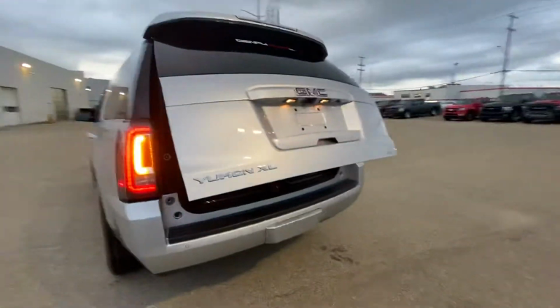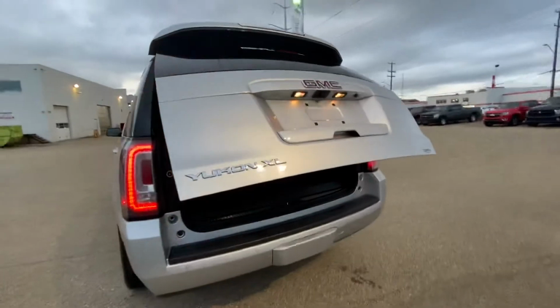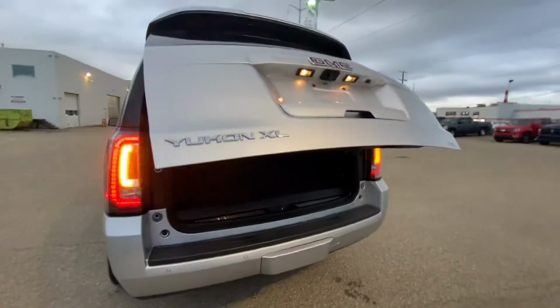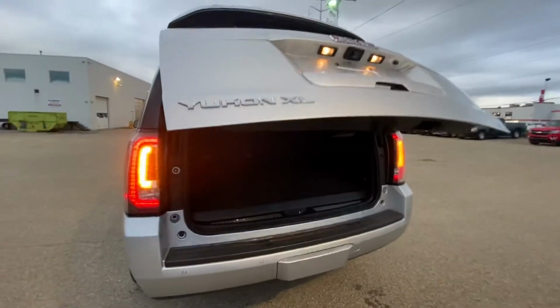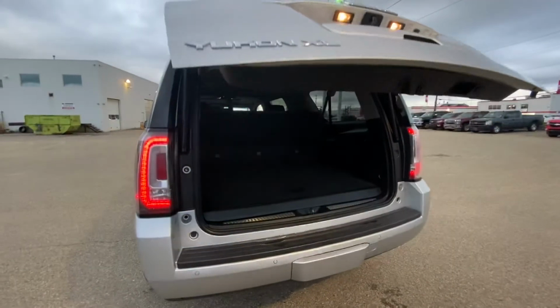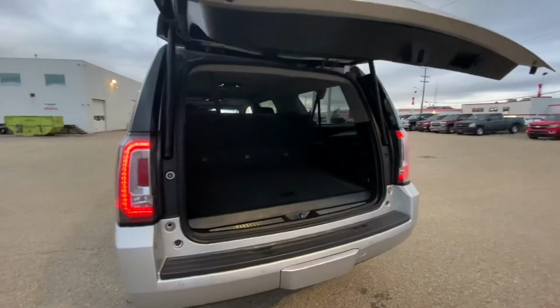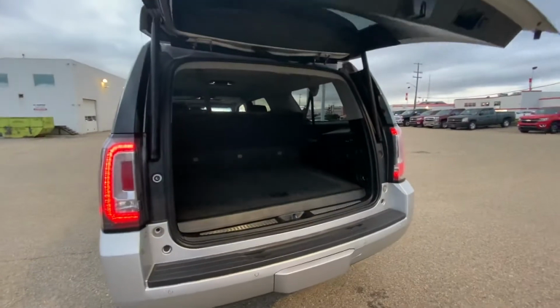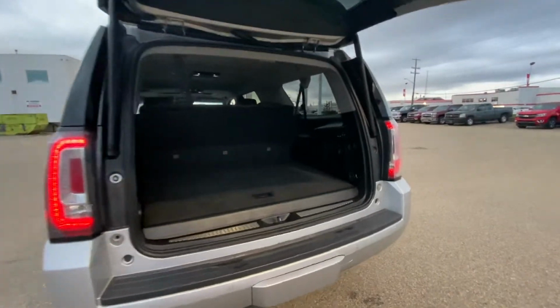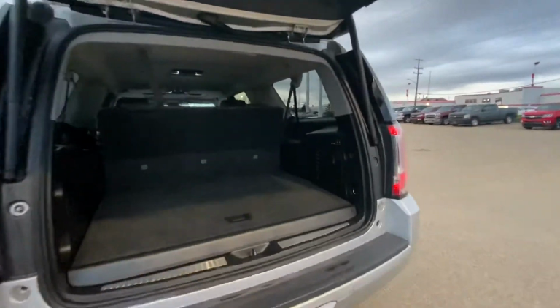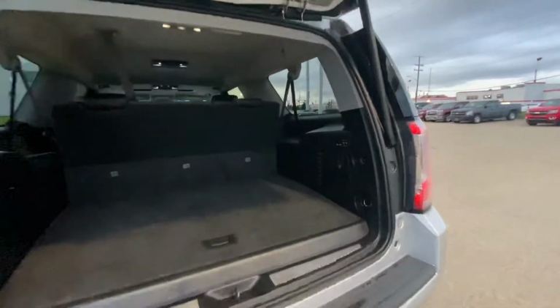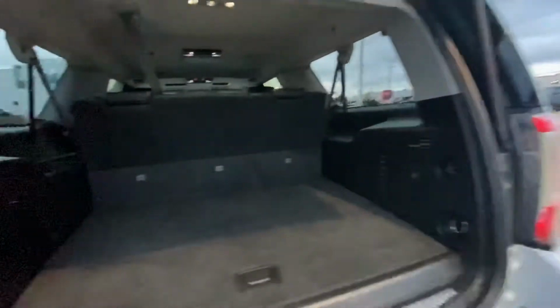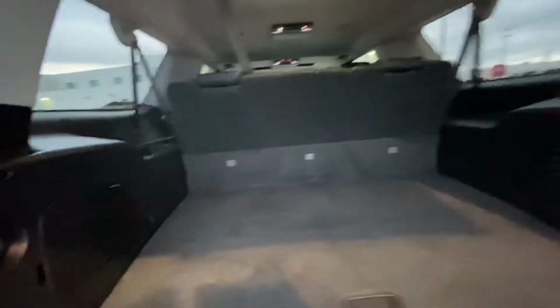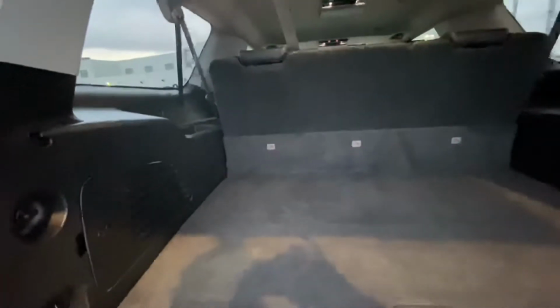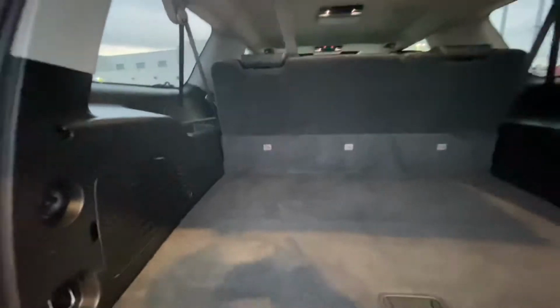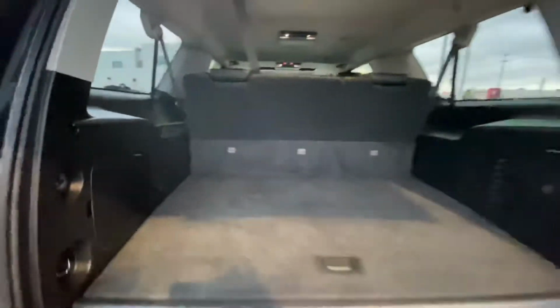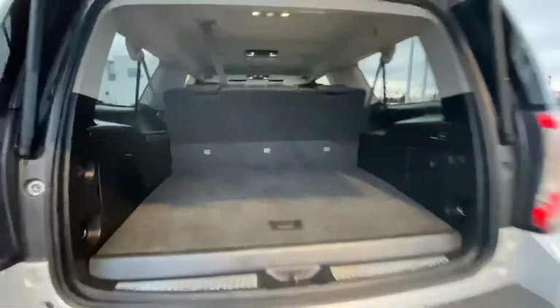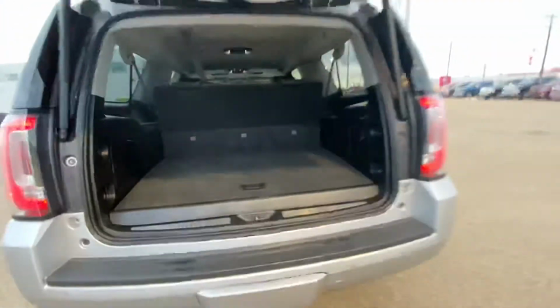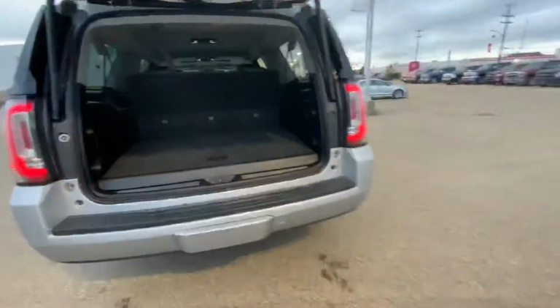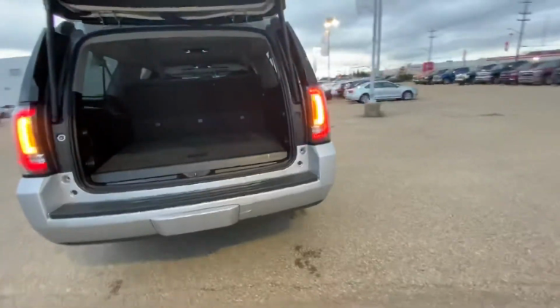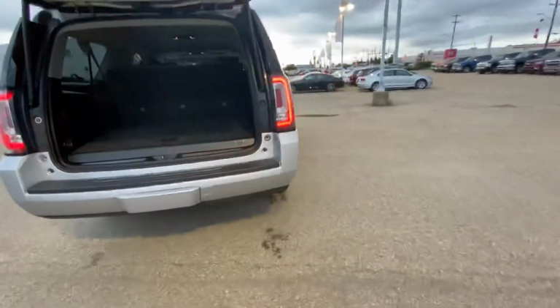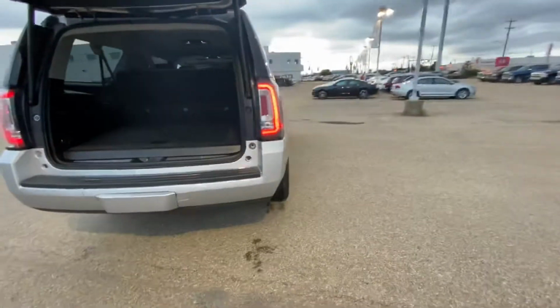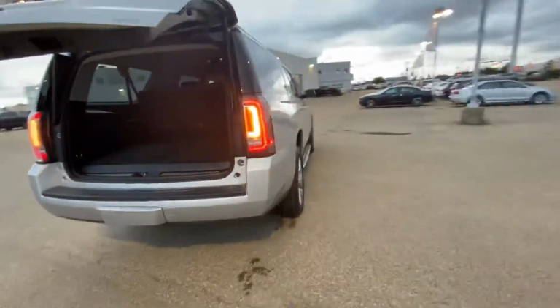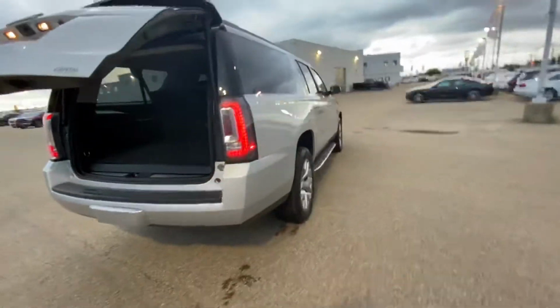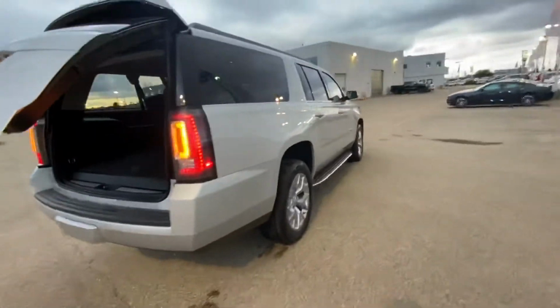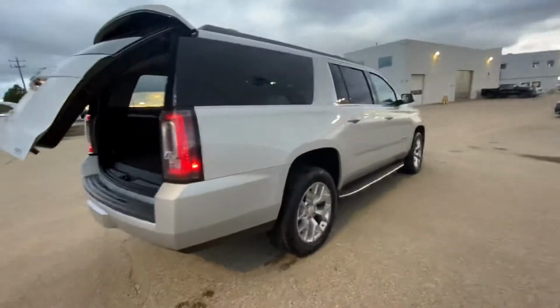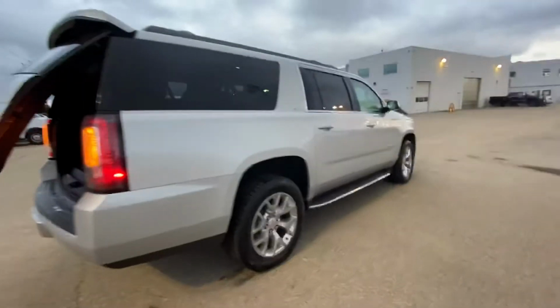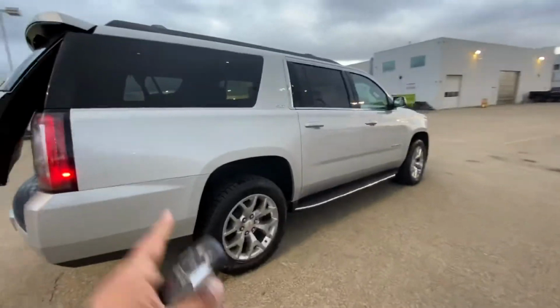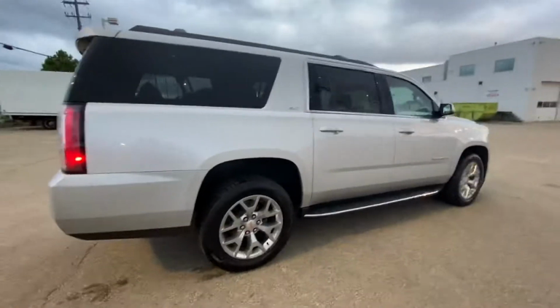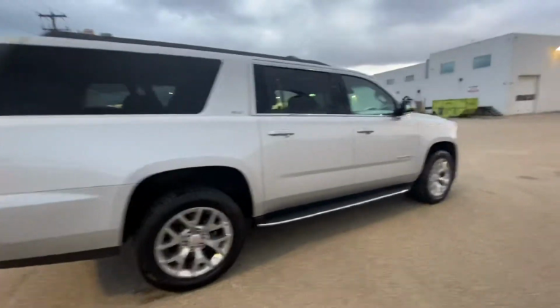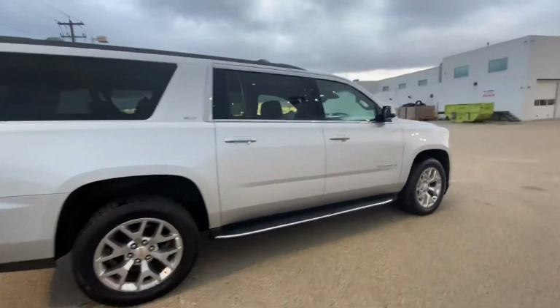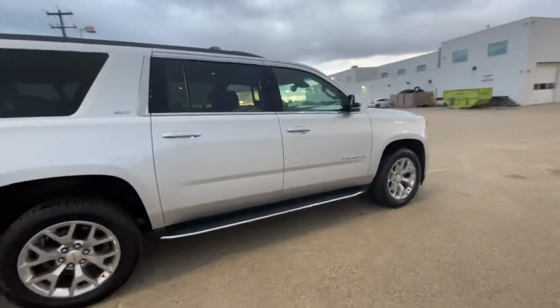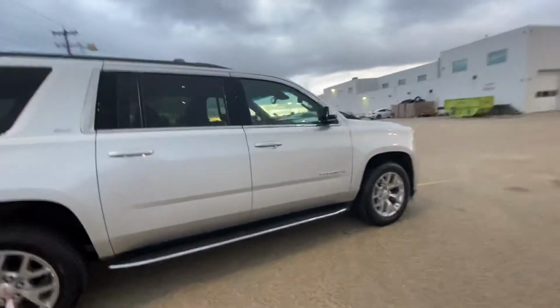Power tailgate and a huge trunk space. This one also comes with the trailer hitch with the 7-pin connector.